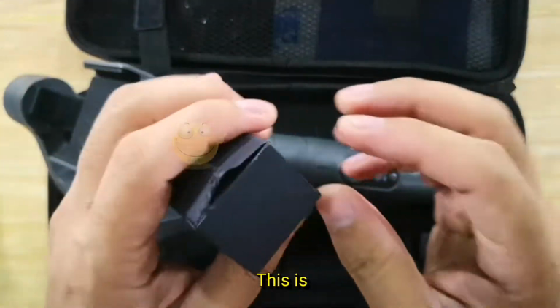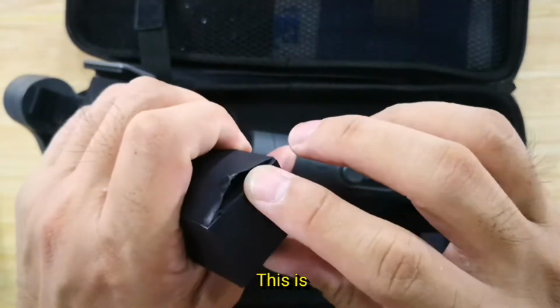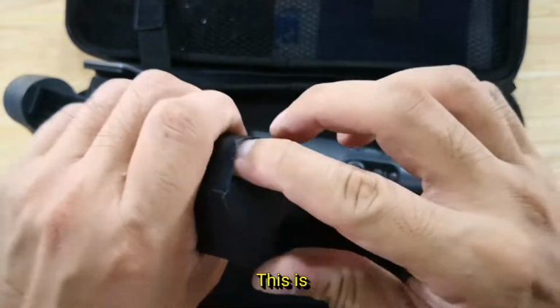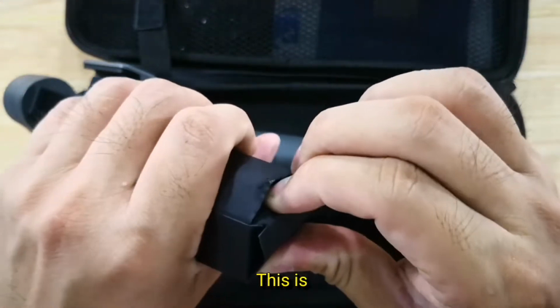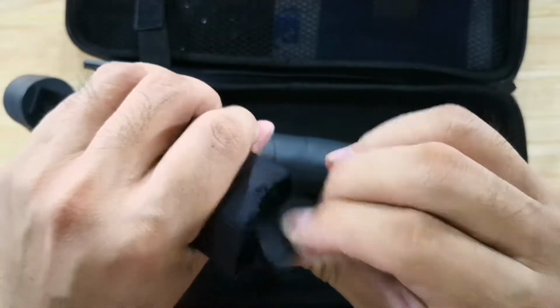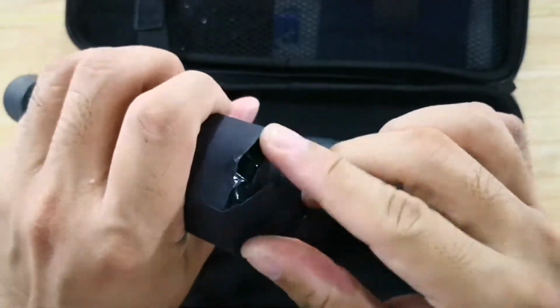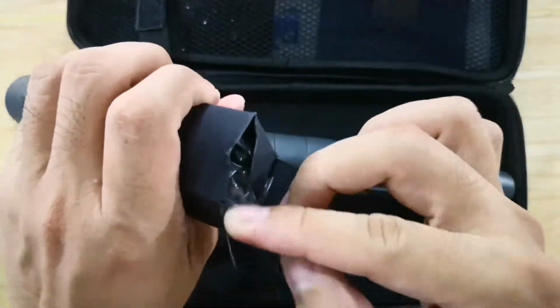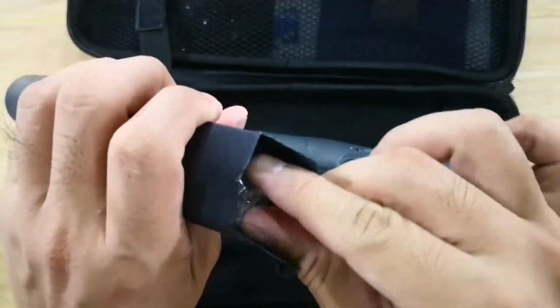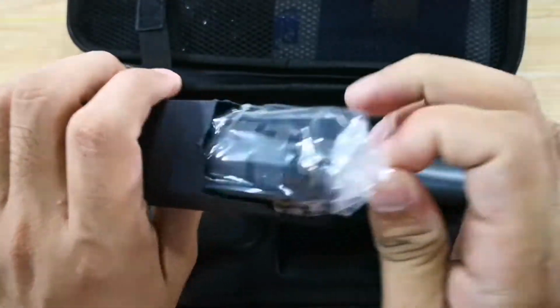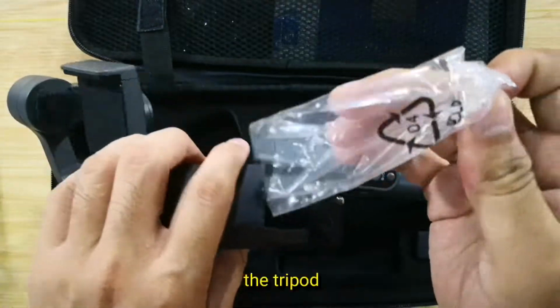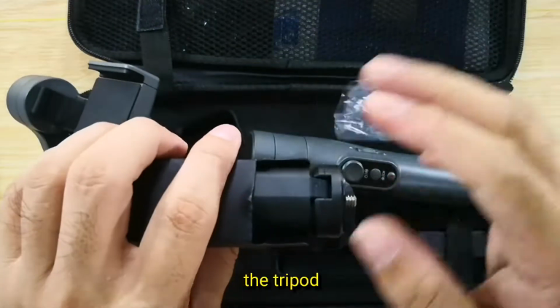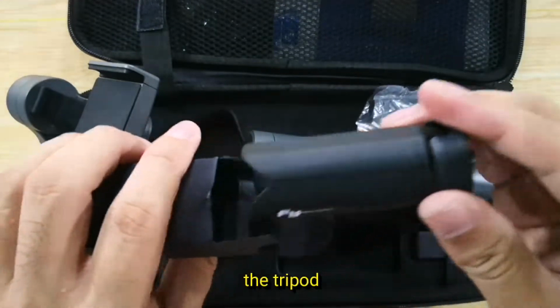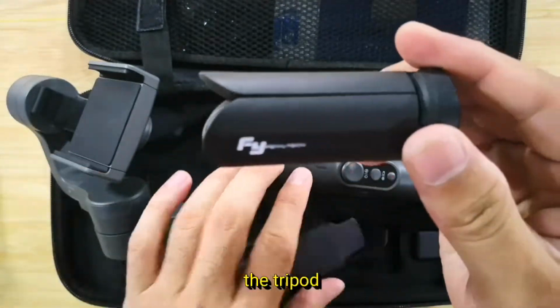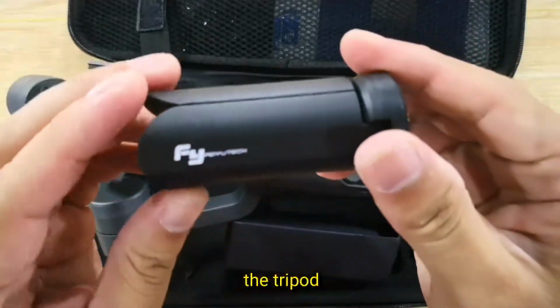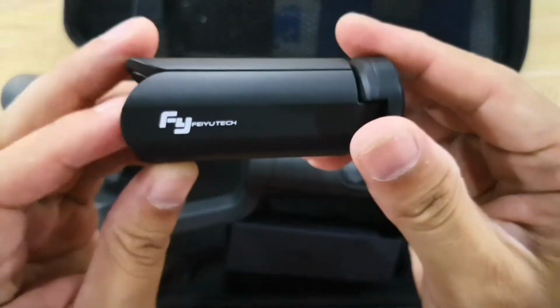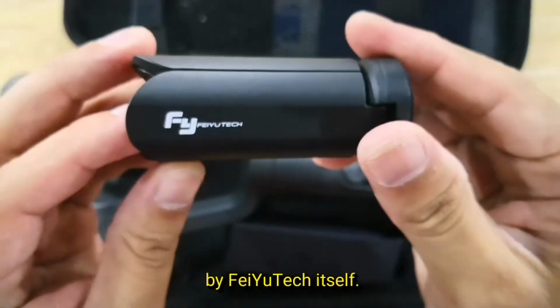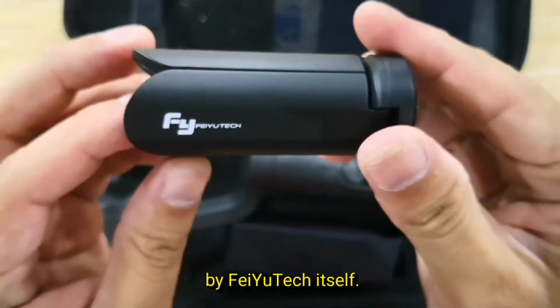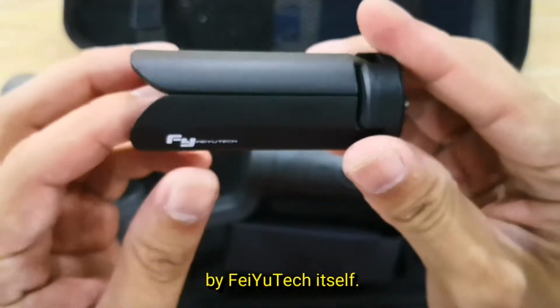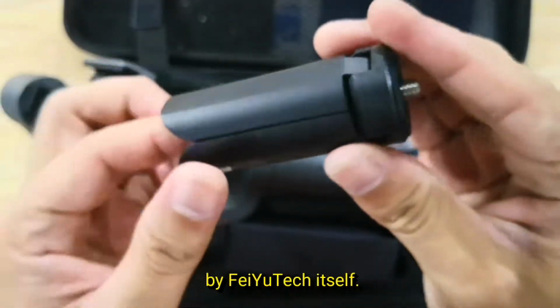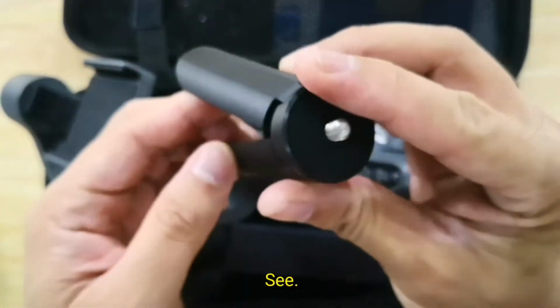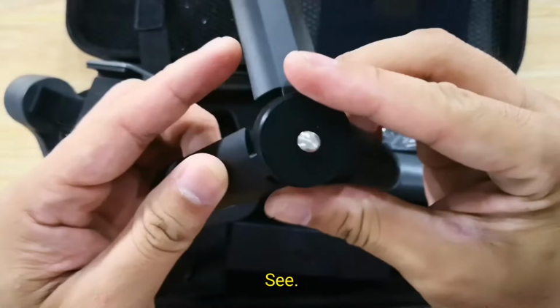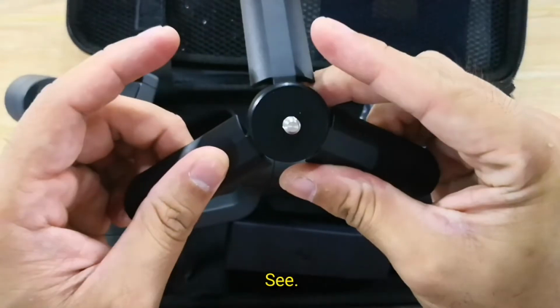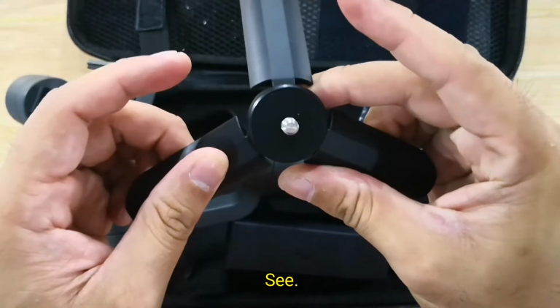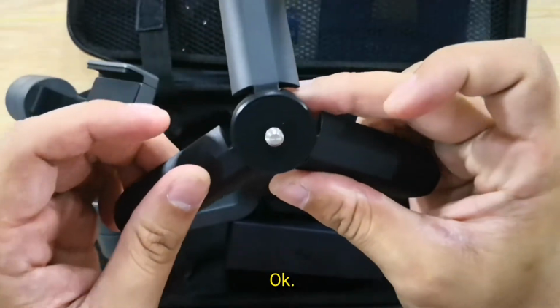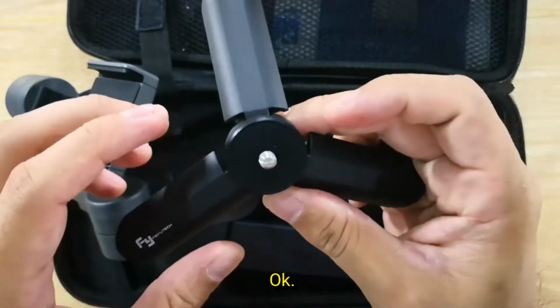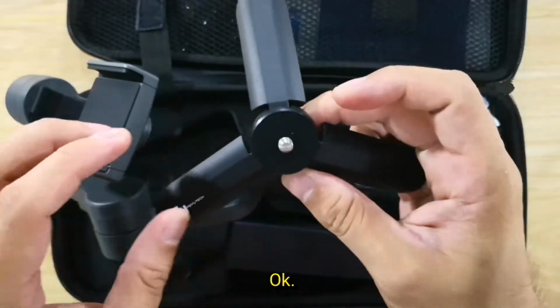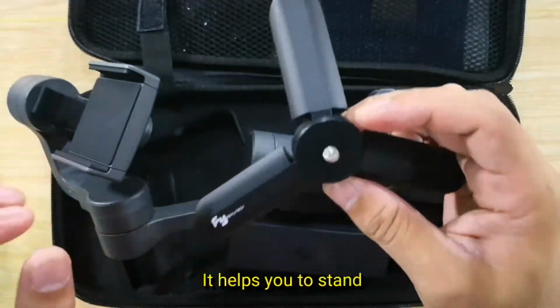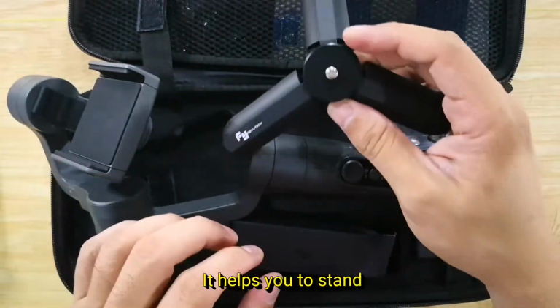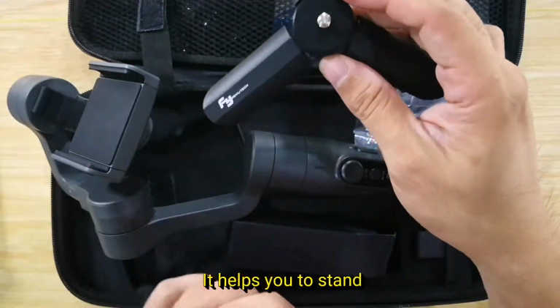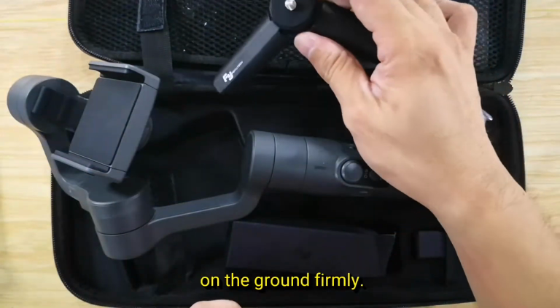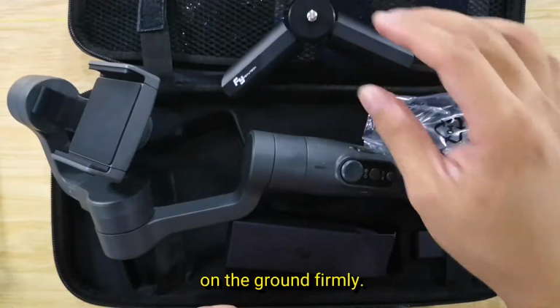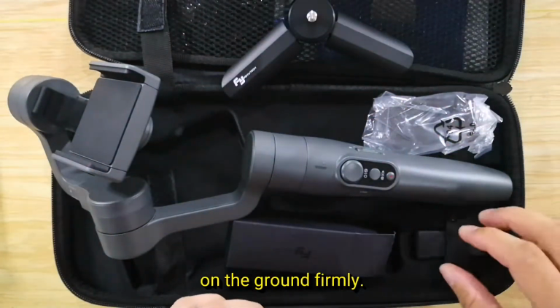This is the tripod by Feiyu Tech itself. It helps you to stand on the ground firmly.